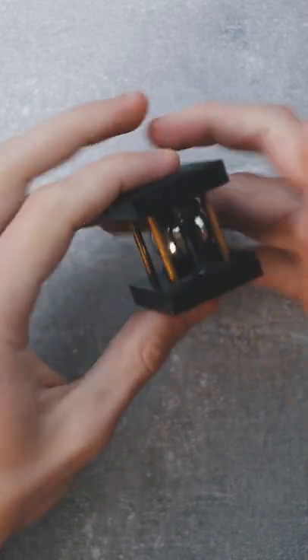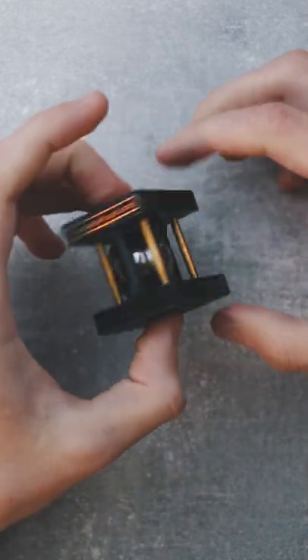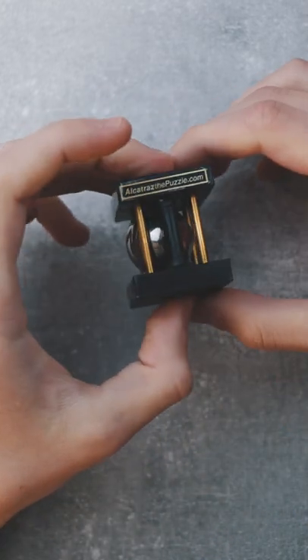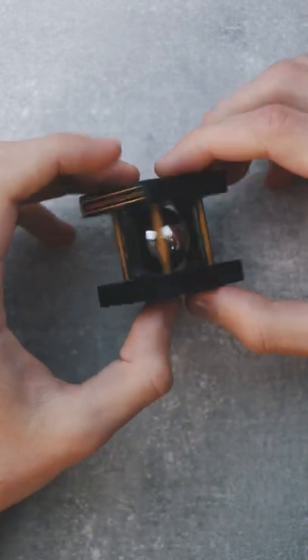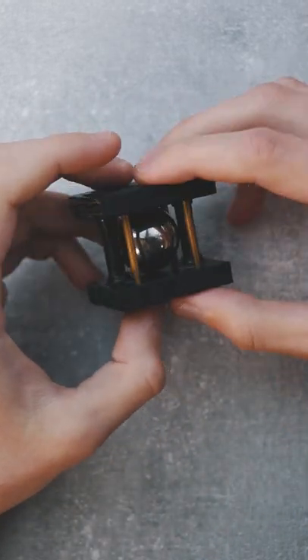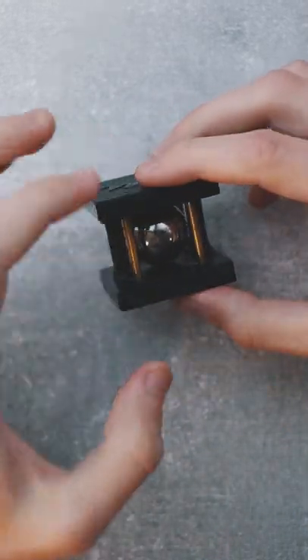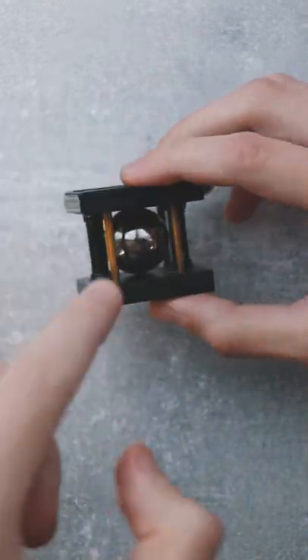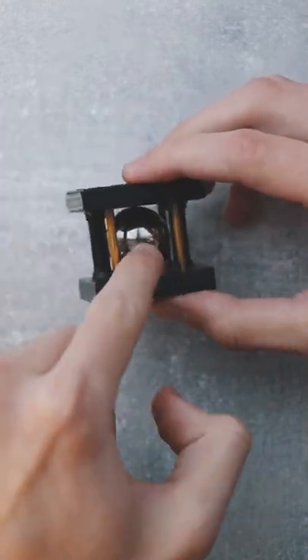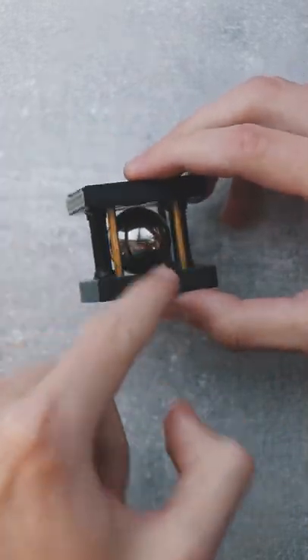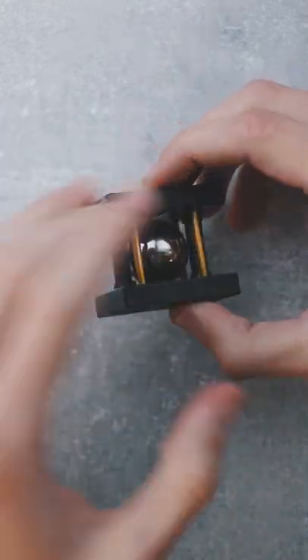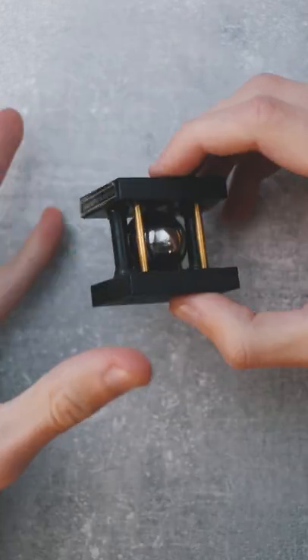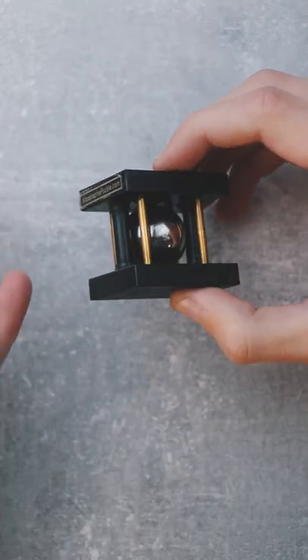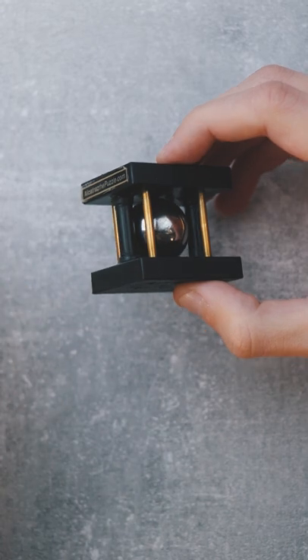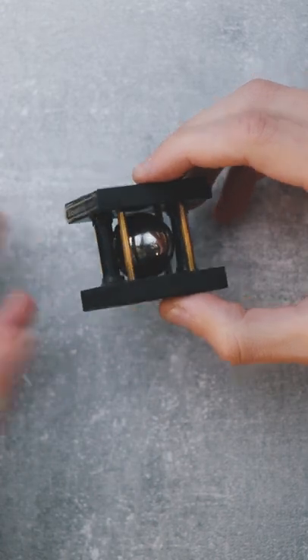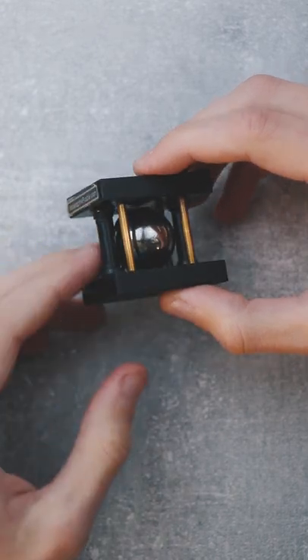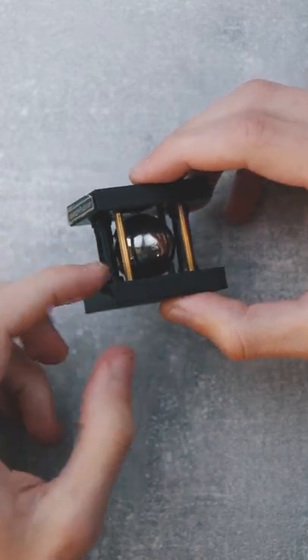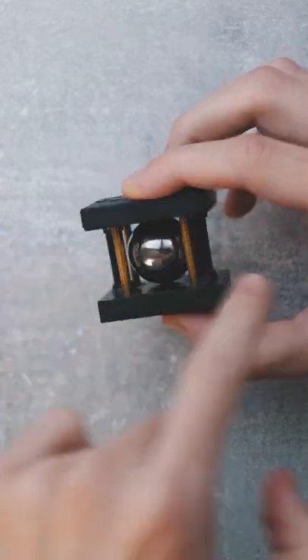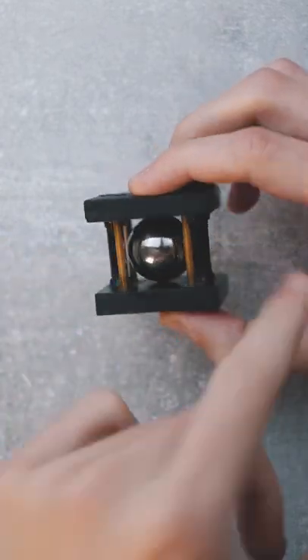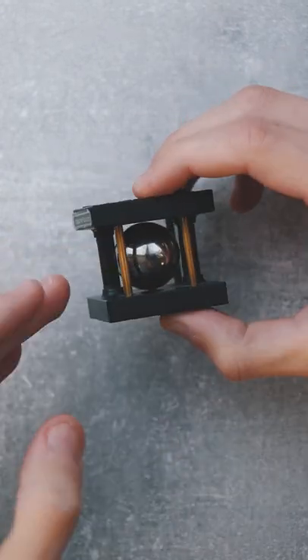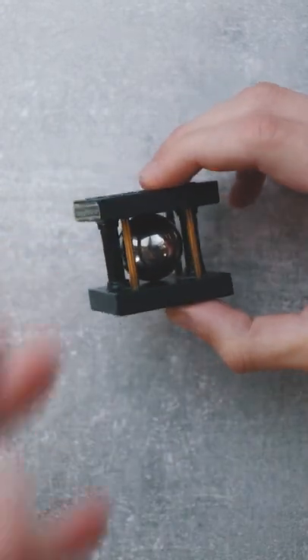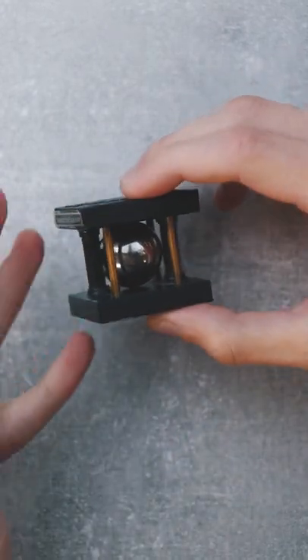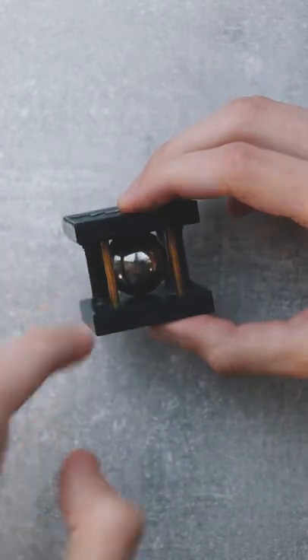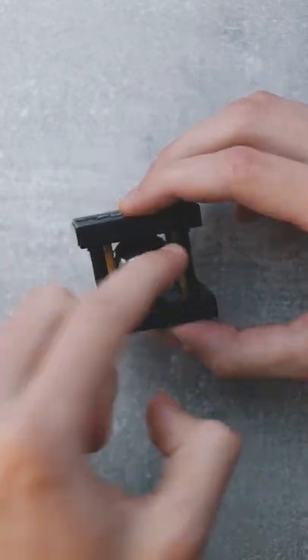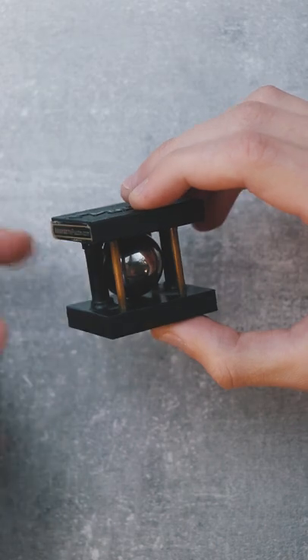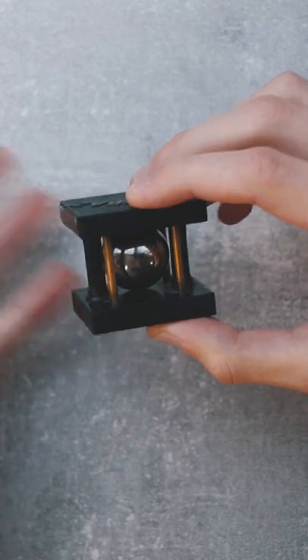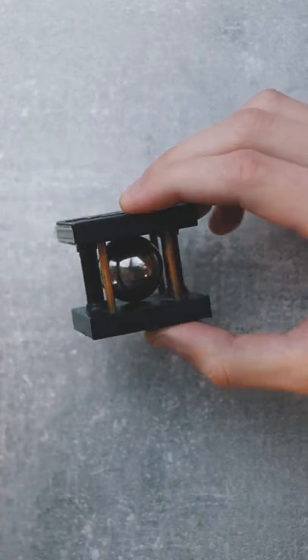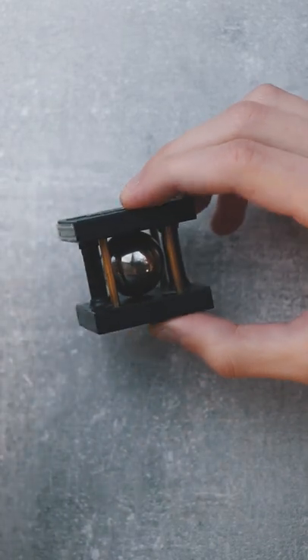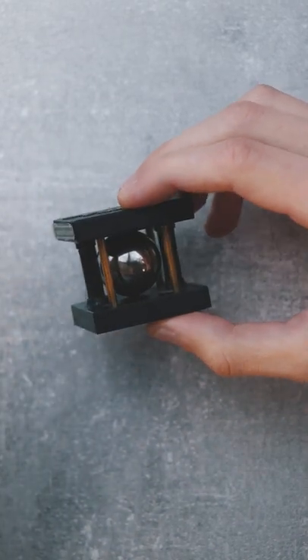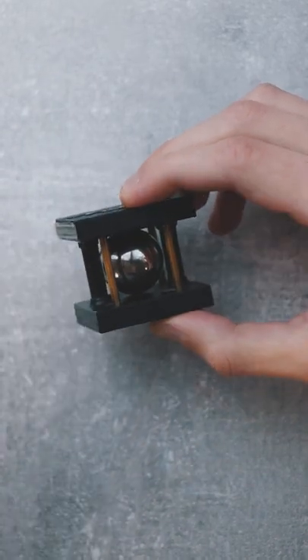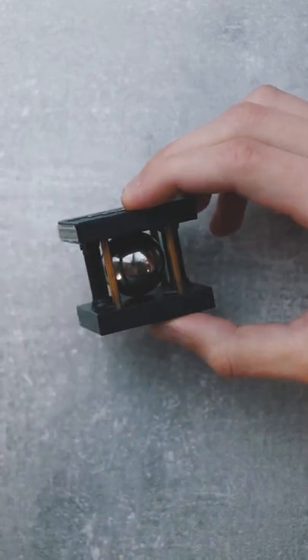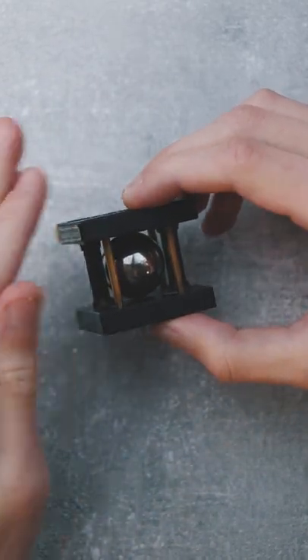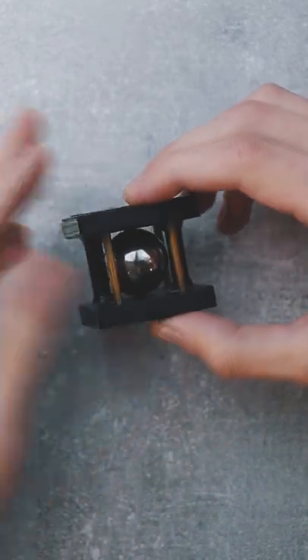This puzzle is called Alcatraz the puzzle, and your goal is to remove the marble from the cage. It looks impossible since you have two plastic pins on the sides and four brass pins on the corners. How can you remove the marble from this cage?